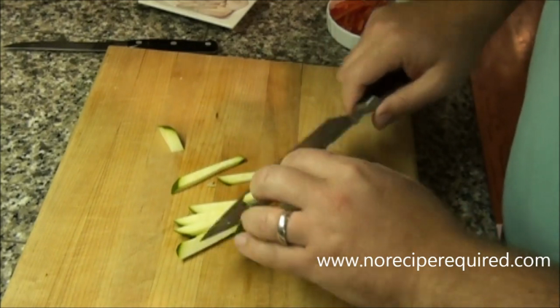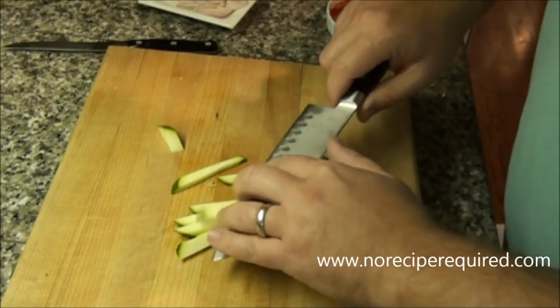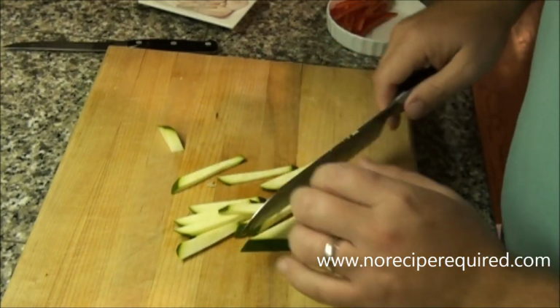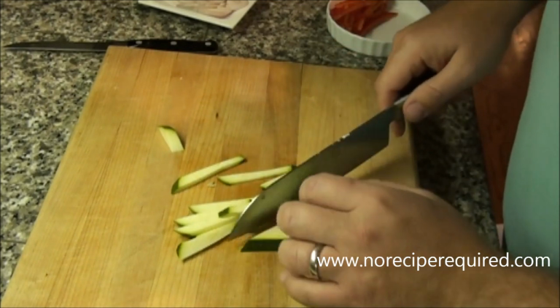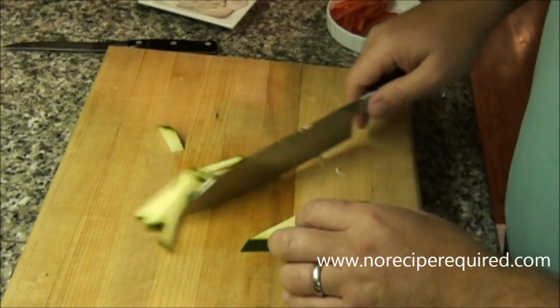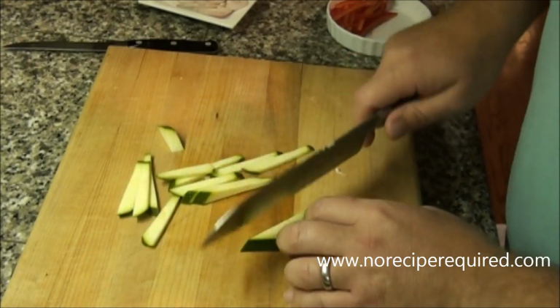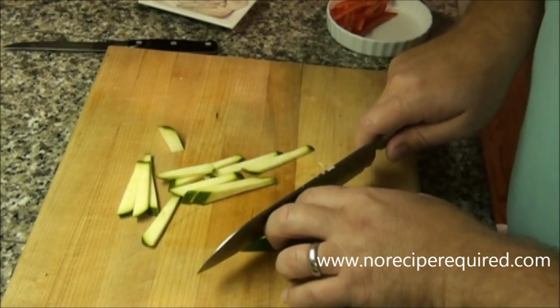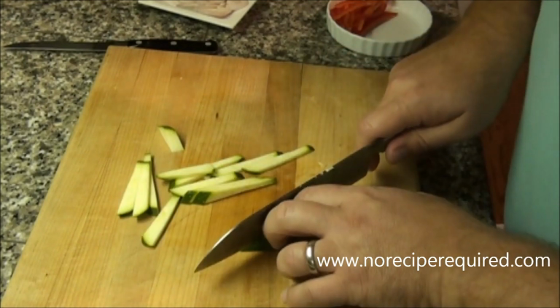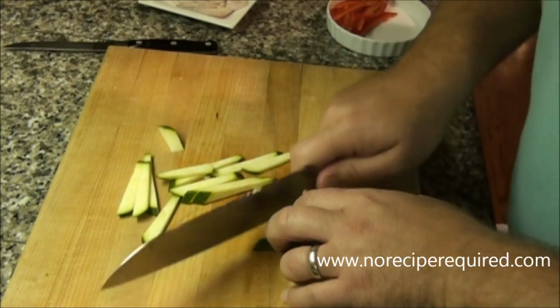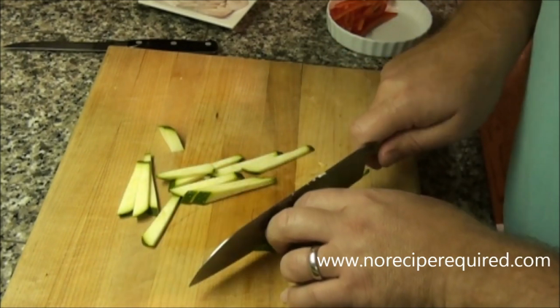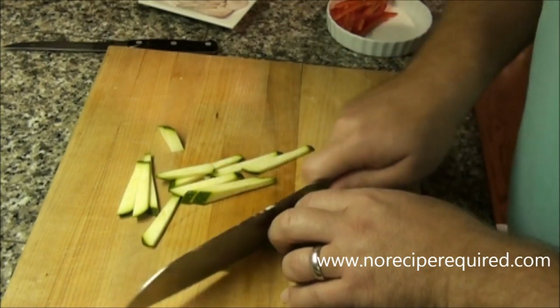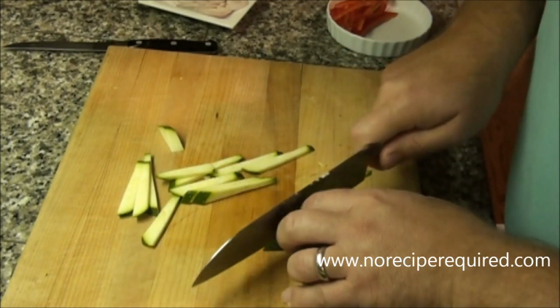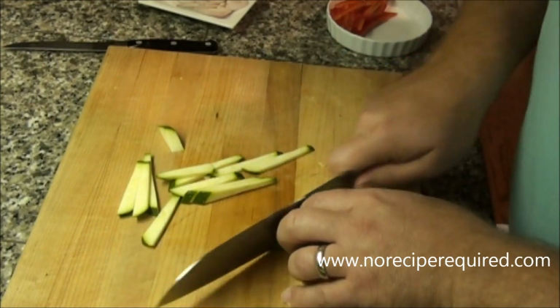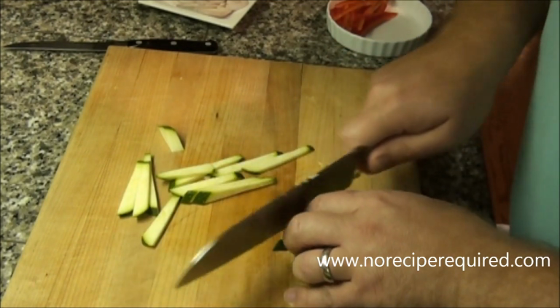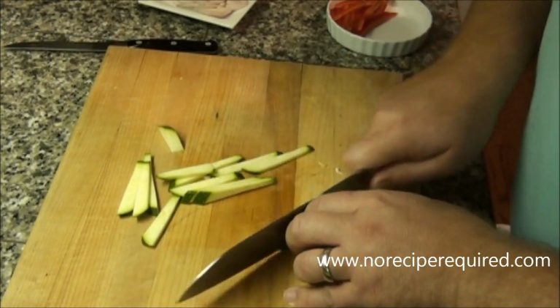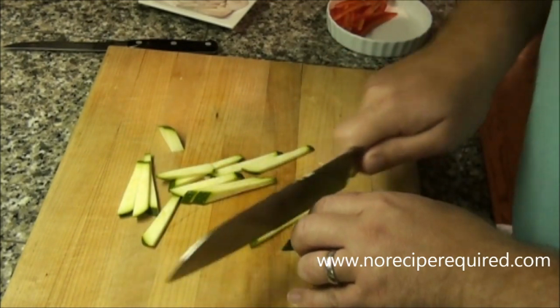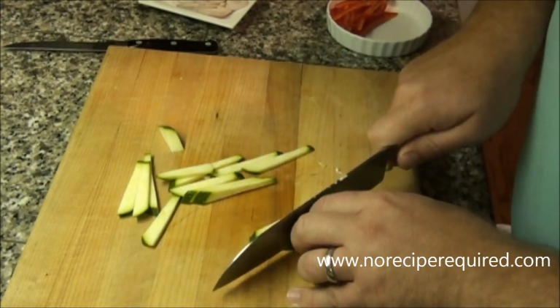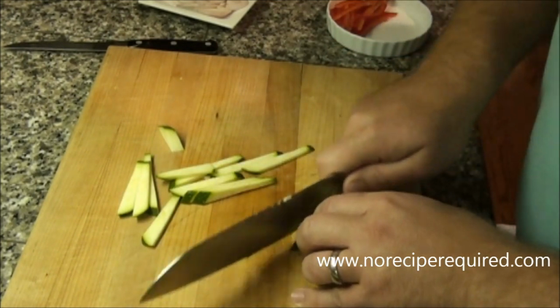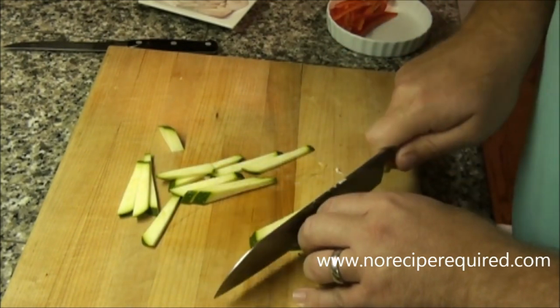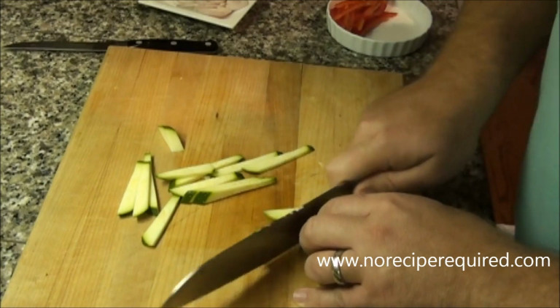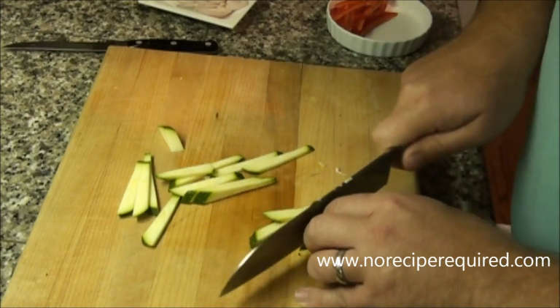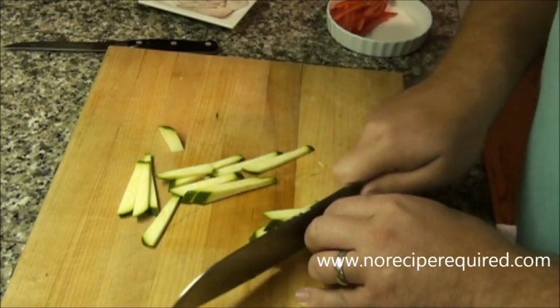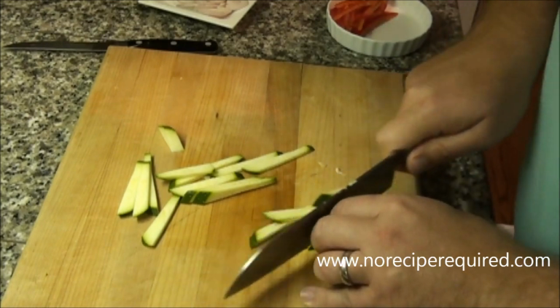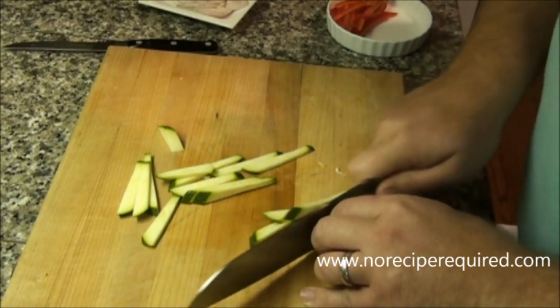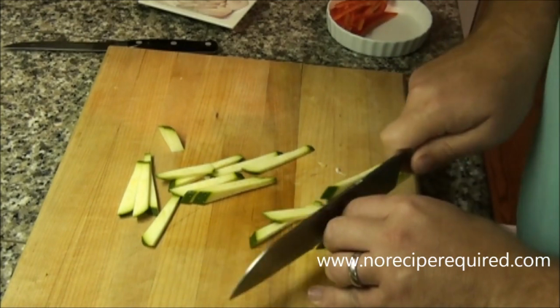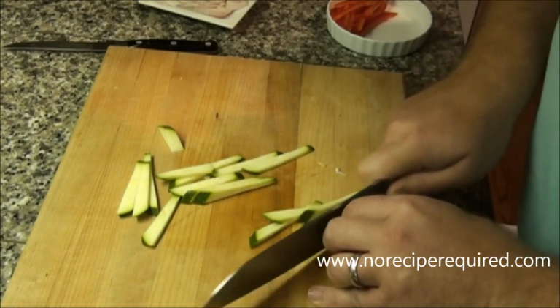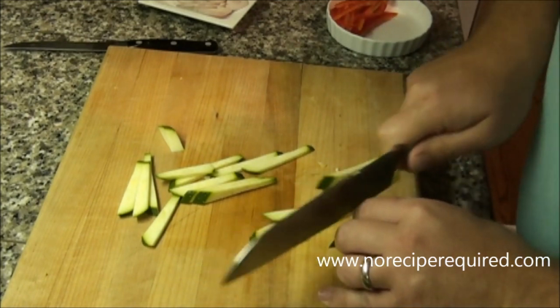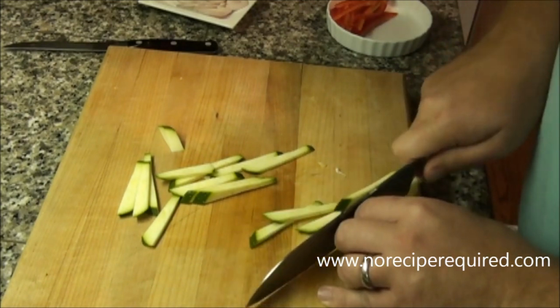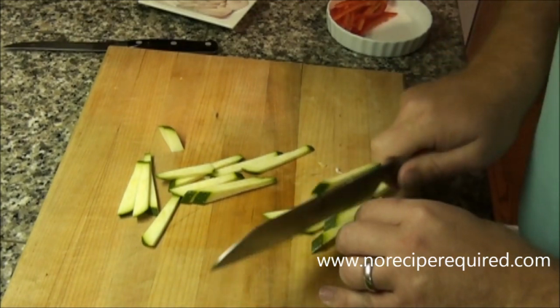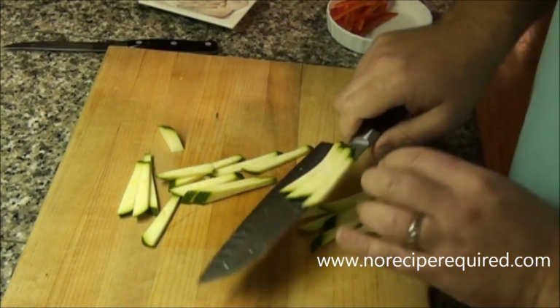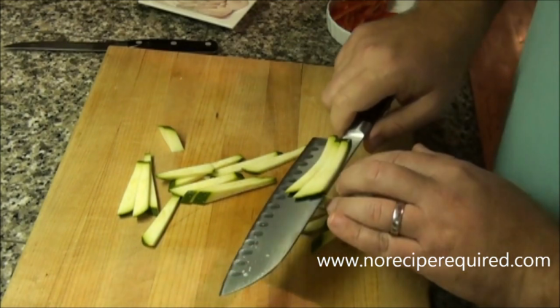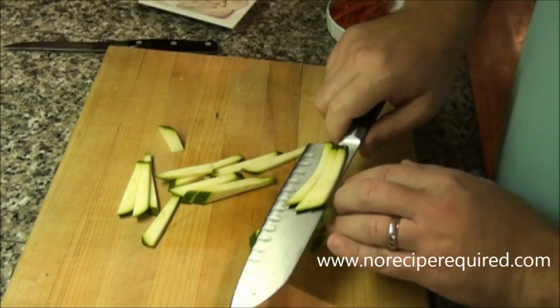And then you can use them in whatever recipe you'd like. I'll see you next time on No Recipe Required.